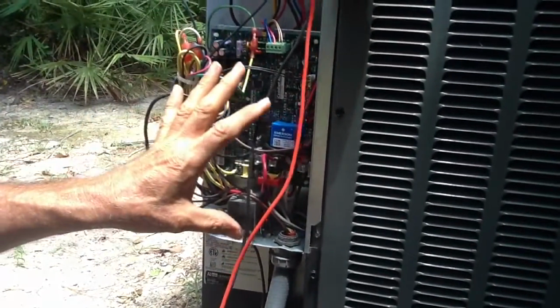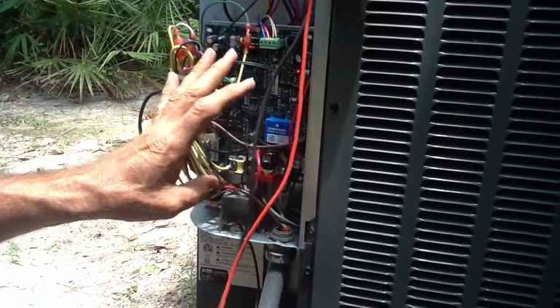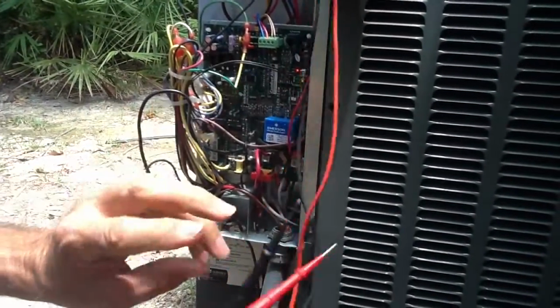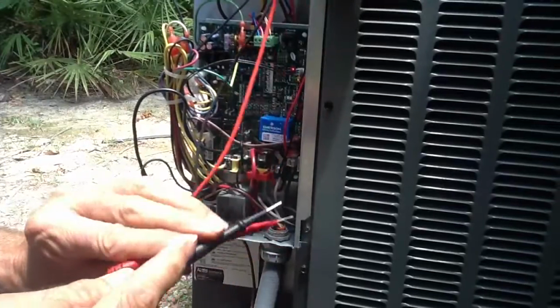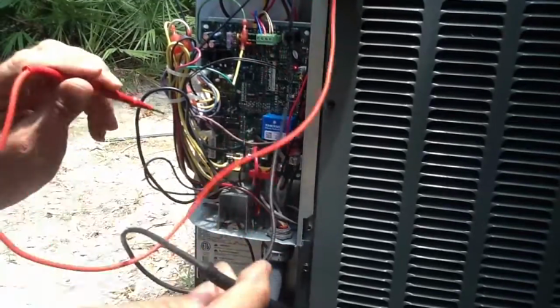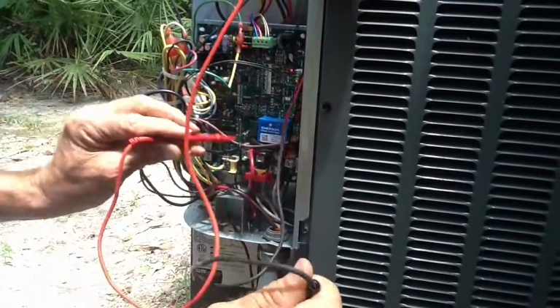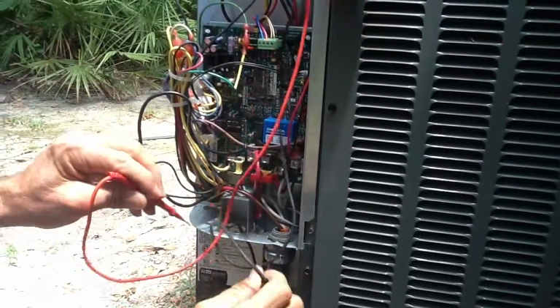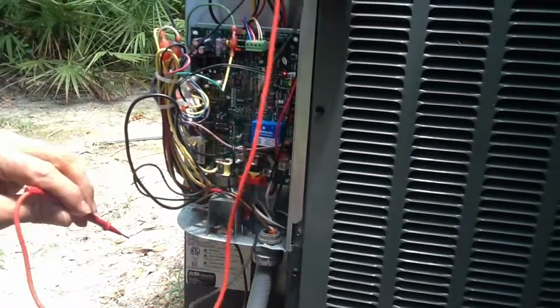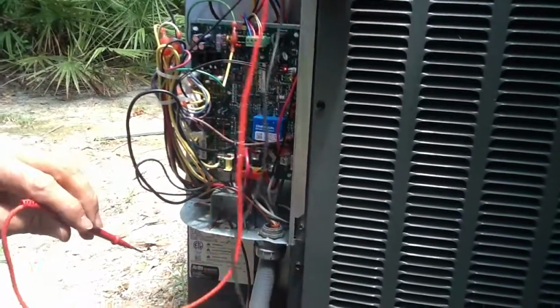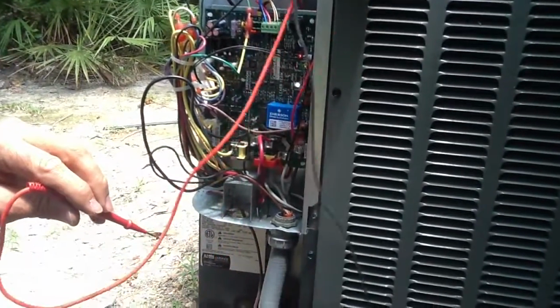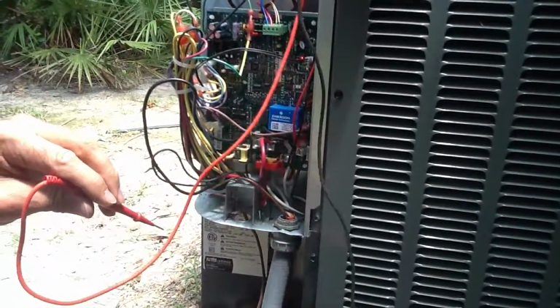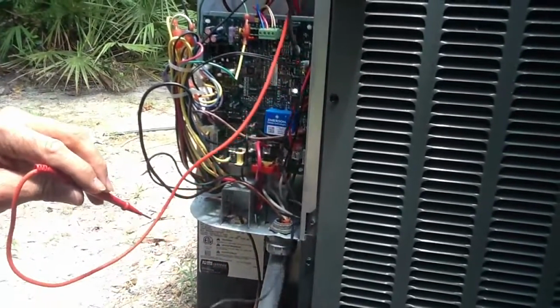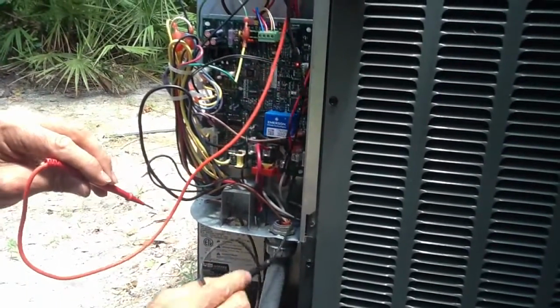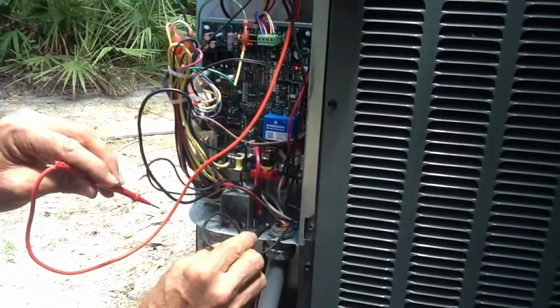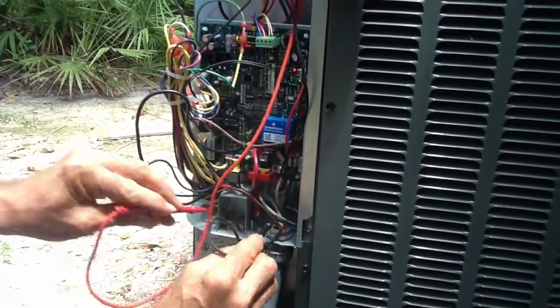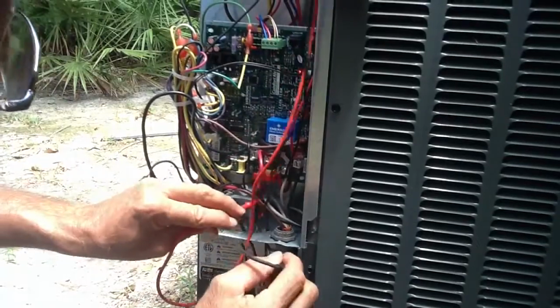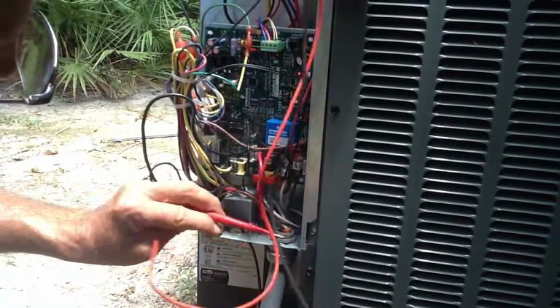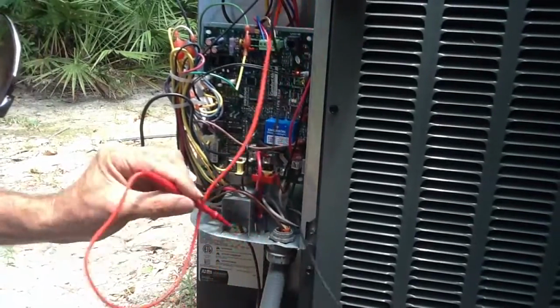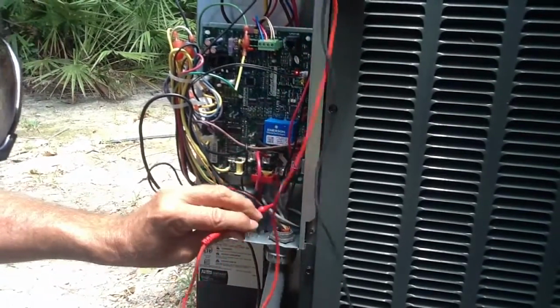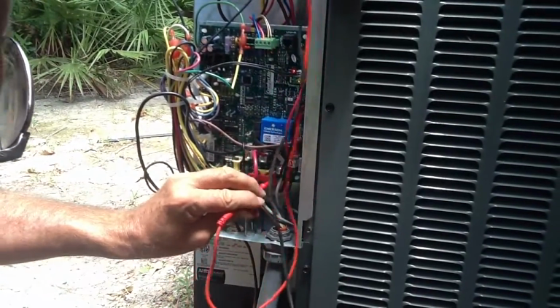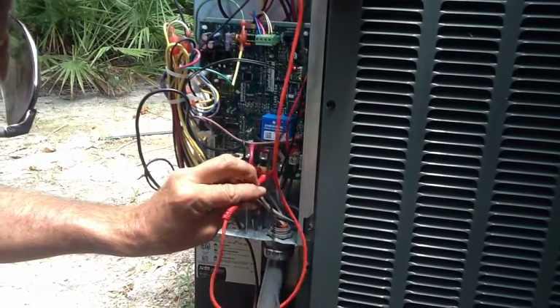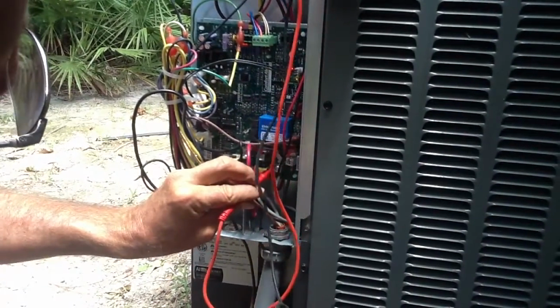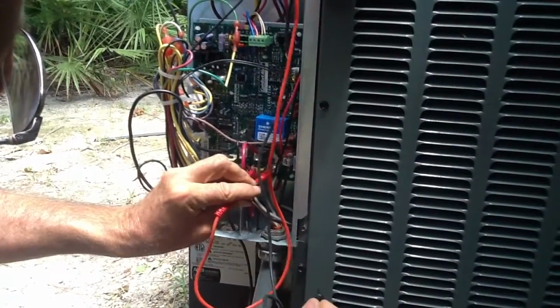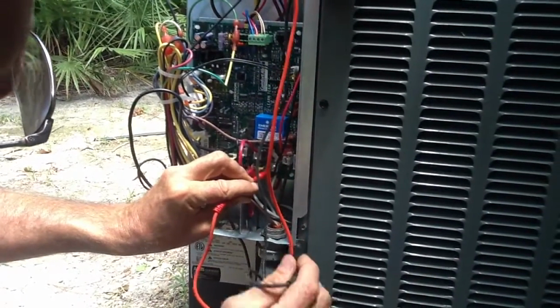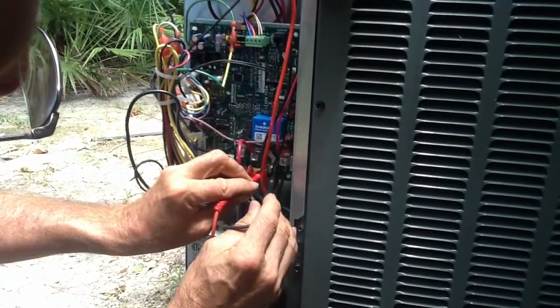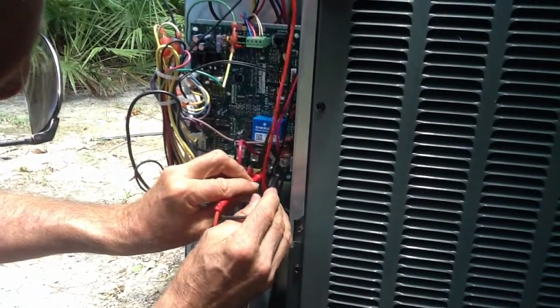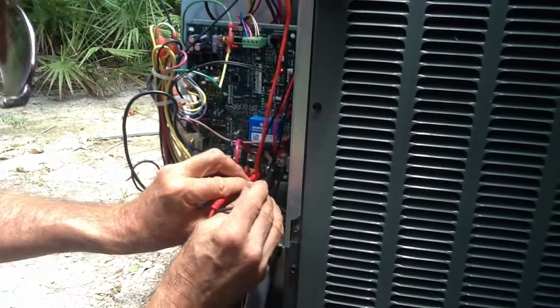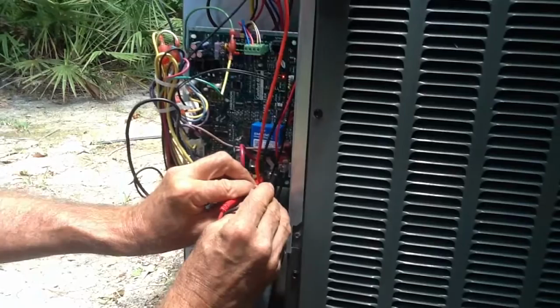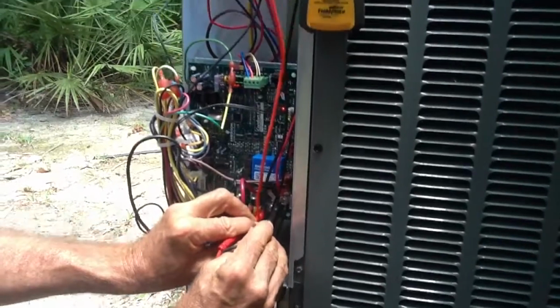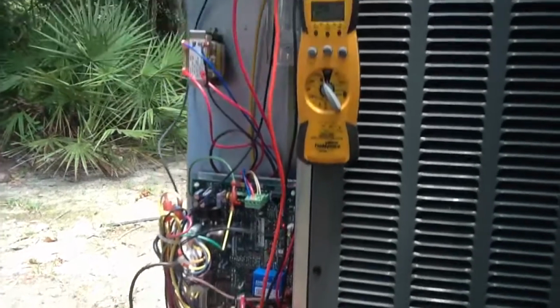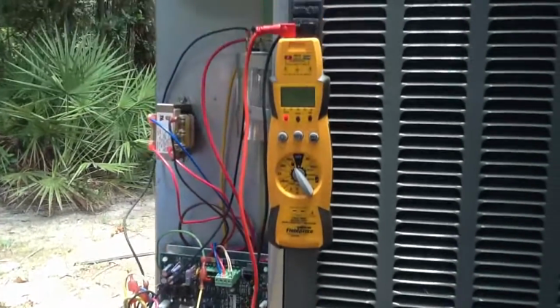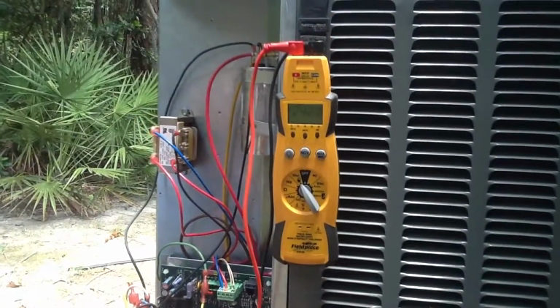This is actually an Amana communicating system, which is why you don't see any contactors or anything. All I want to do is point out here's the line voltage coming in — you can see the conduit. I'm going to go across line 1 and line 2.